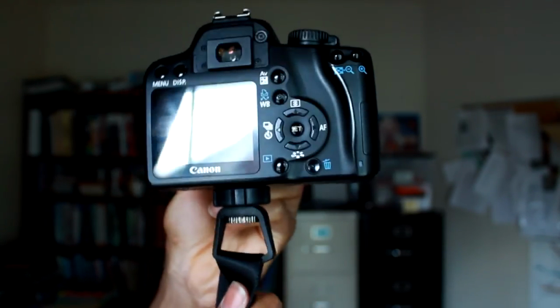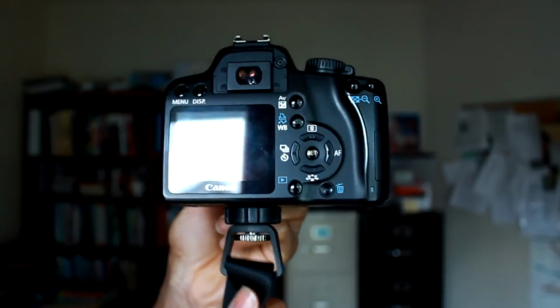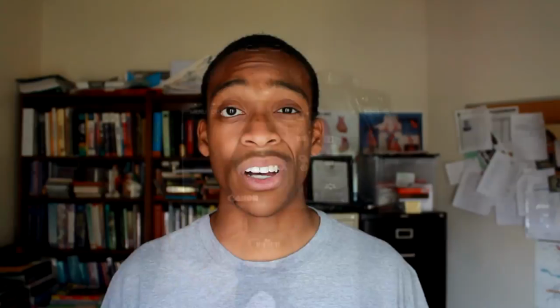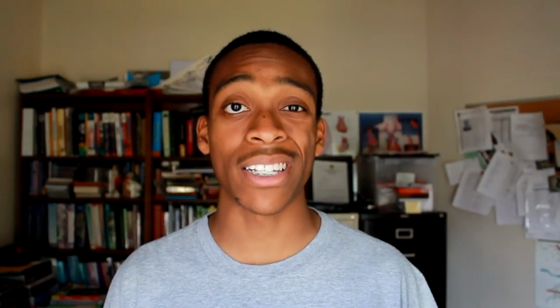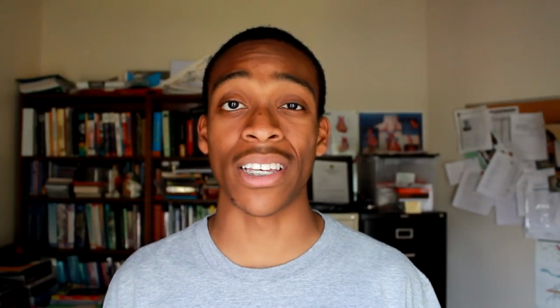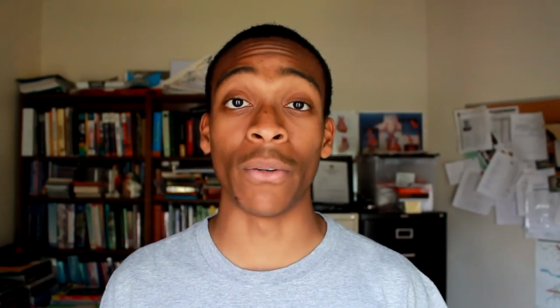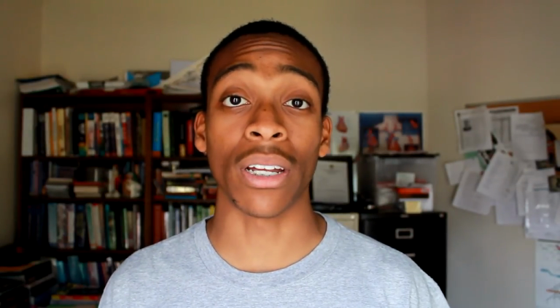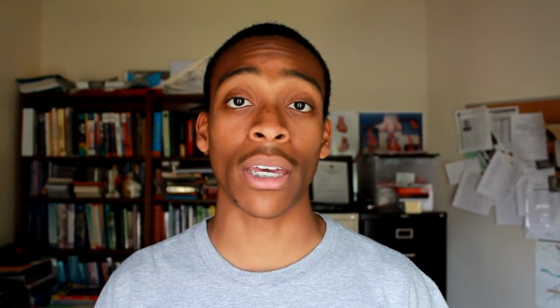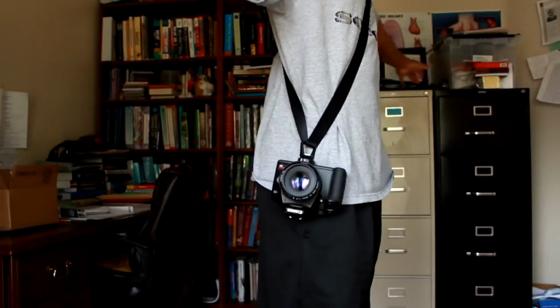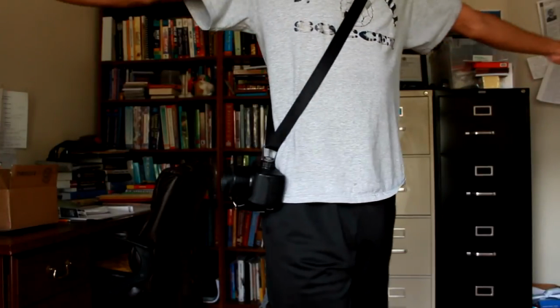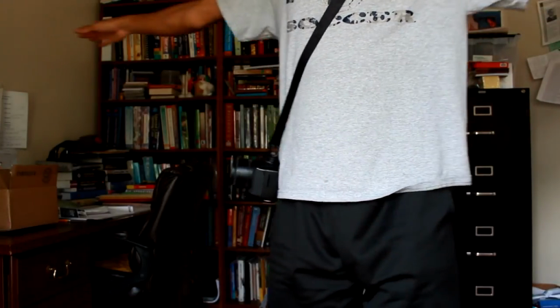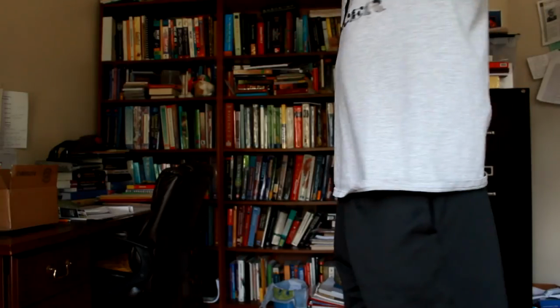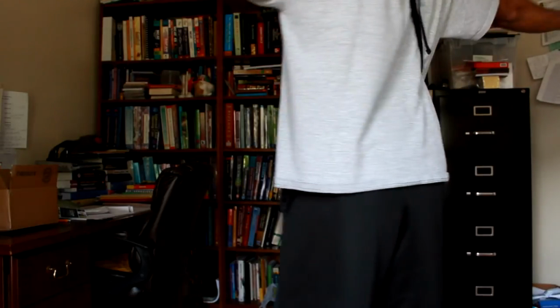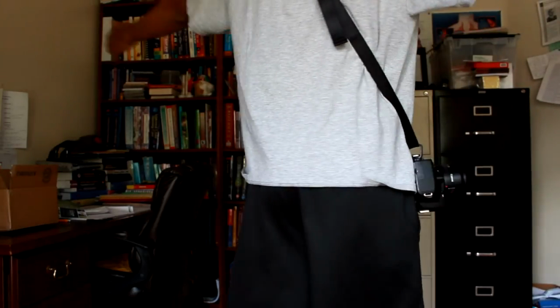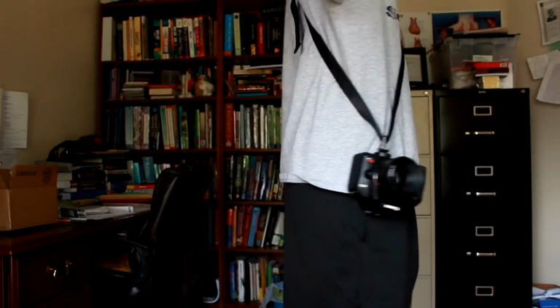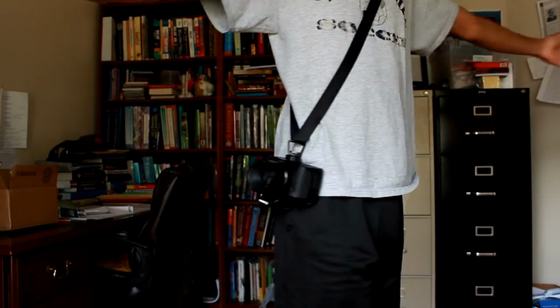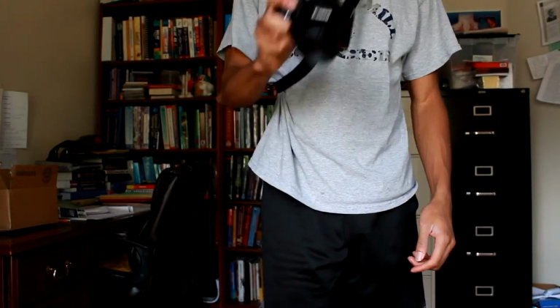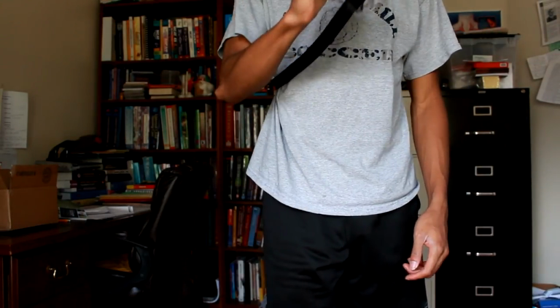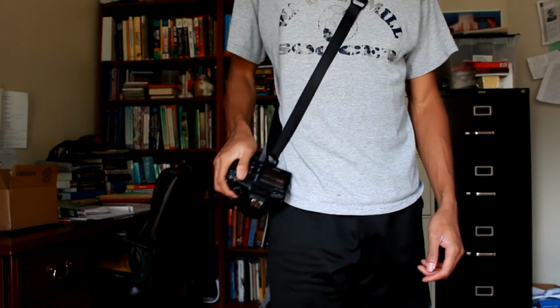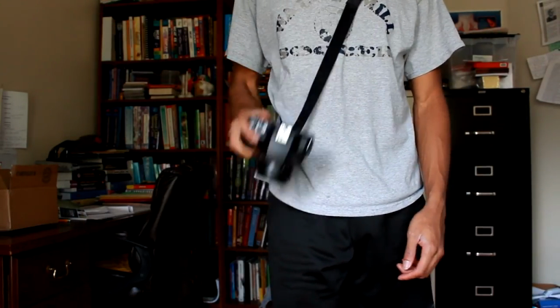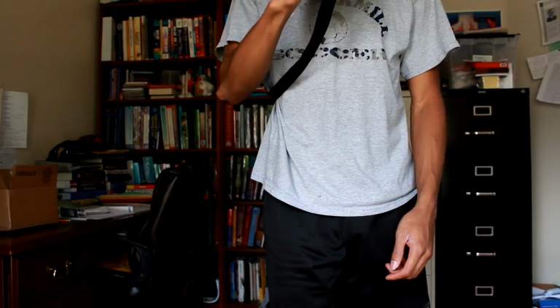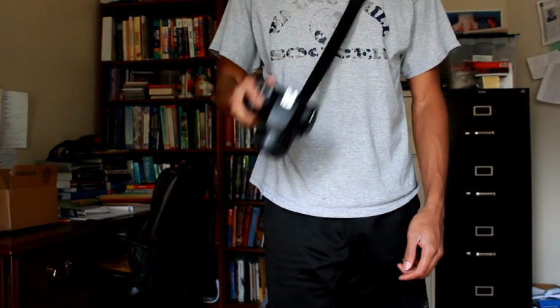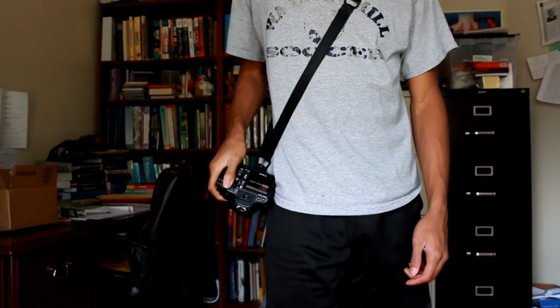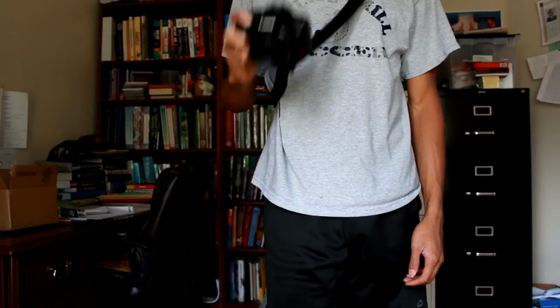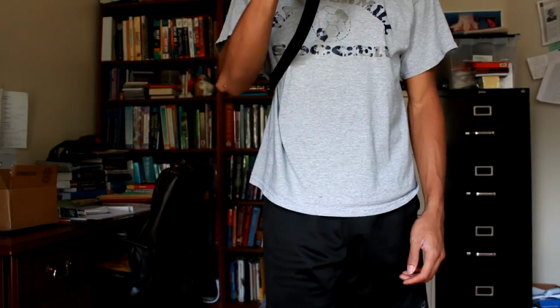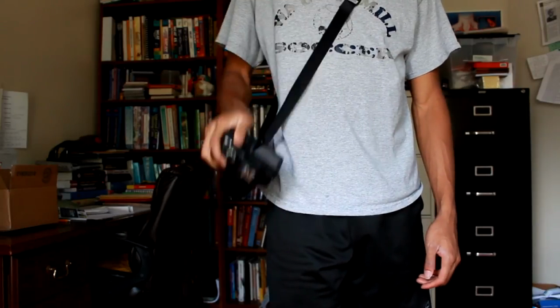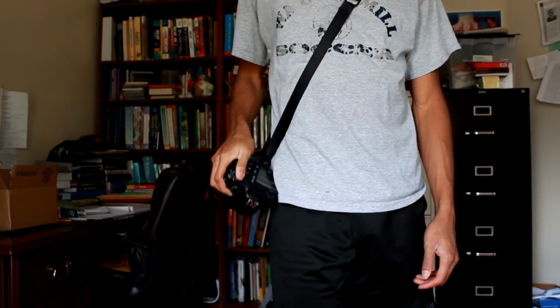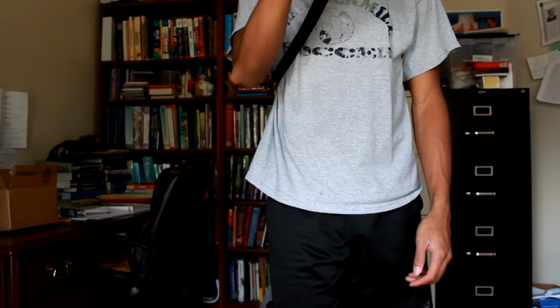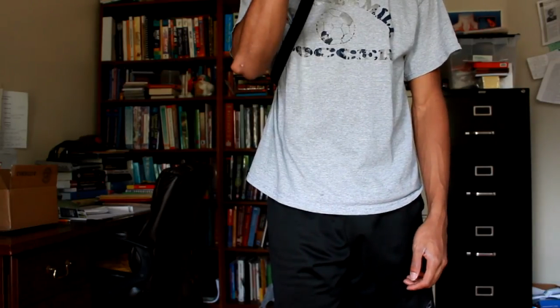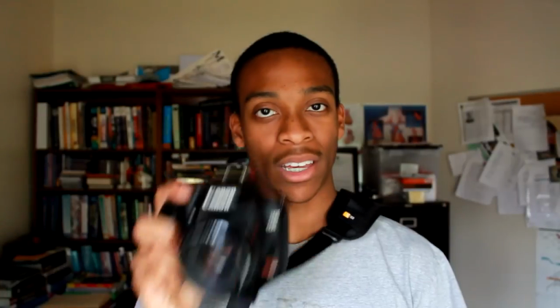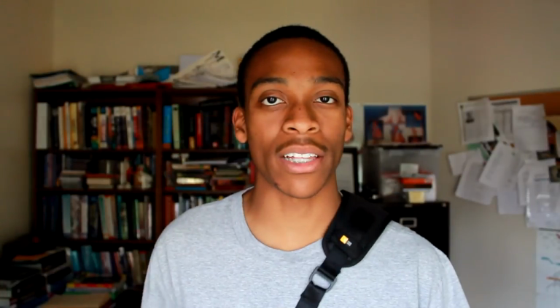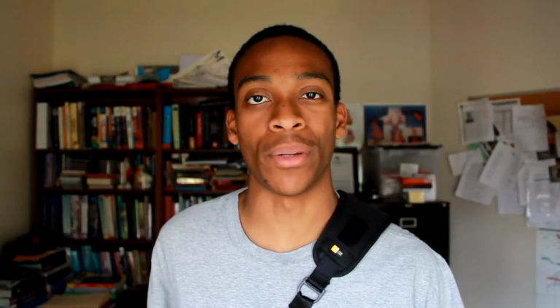So I'm going to go ahead and put this on so you guys can see exactly what it looks like. The strap seems secure enough — it does kind of get caught sometimes — but it is pretty comfortable, and for the money you pay for it, it really gets the job done.